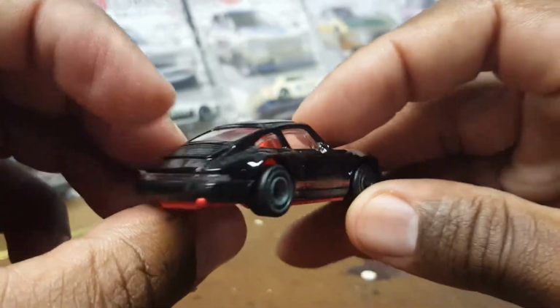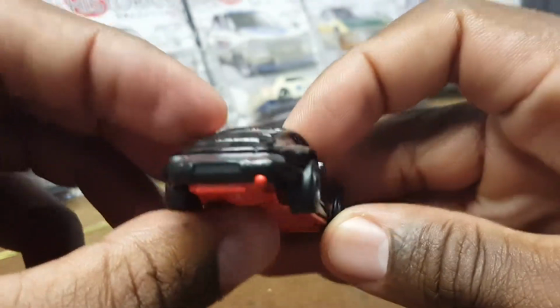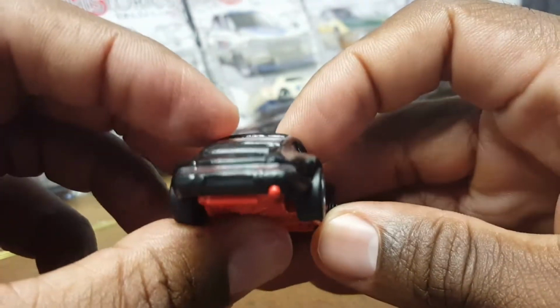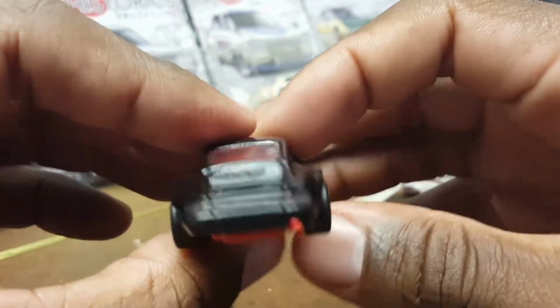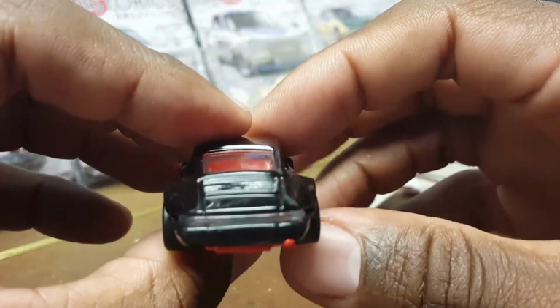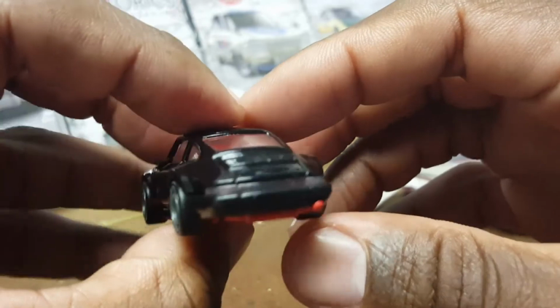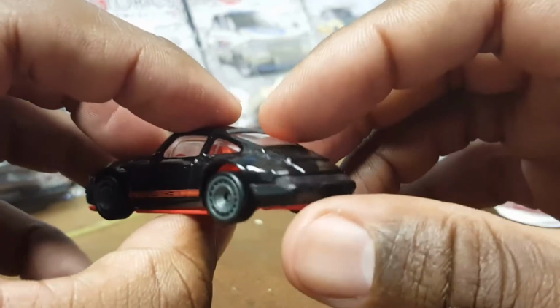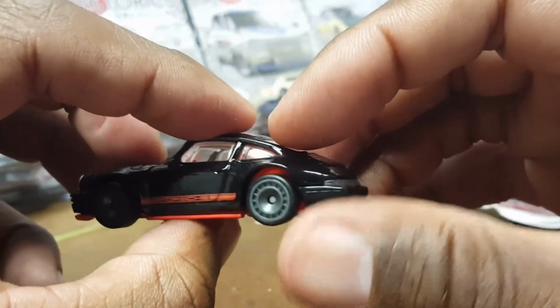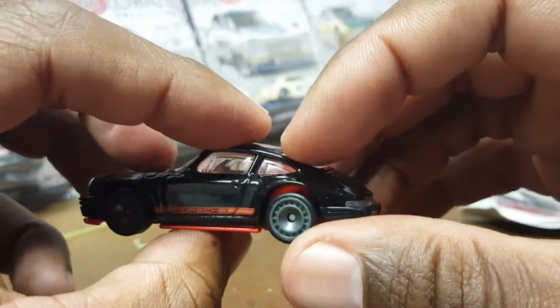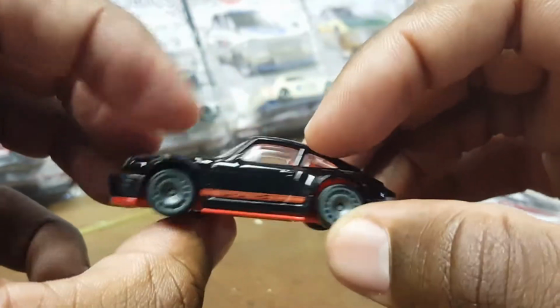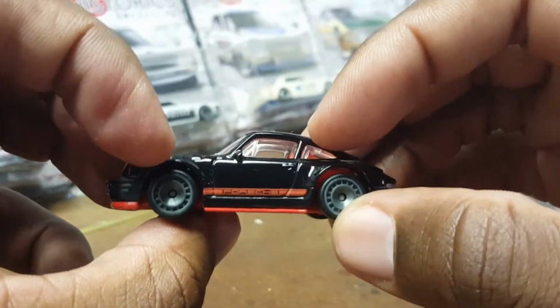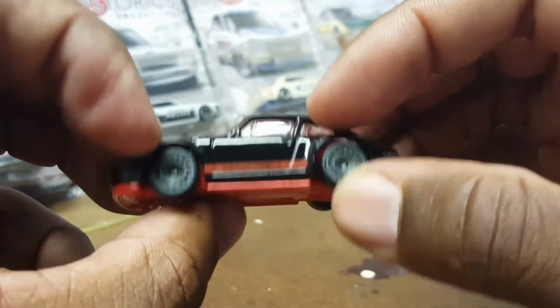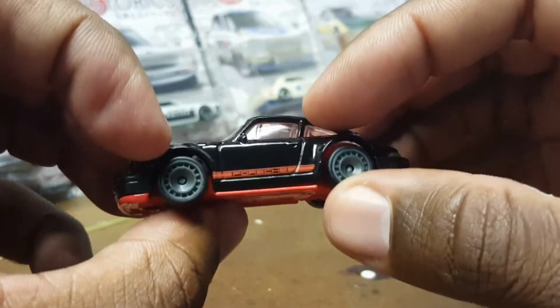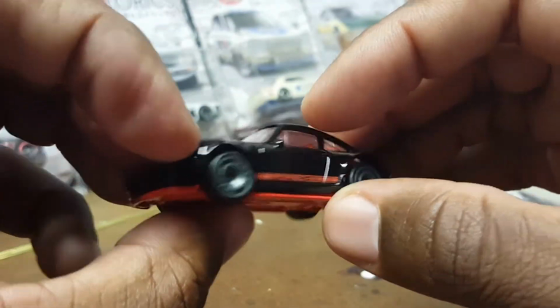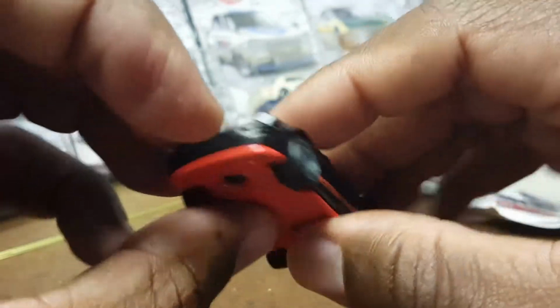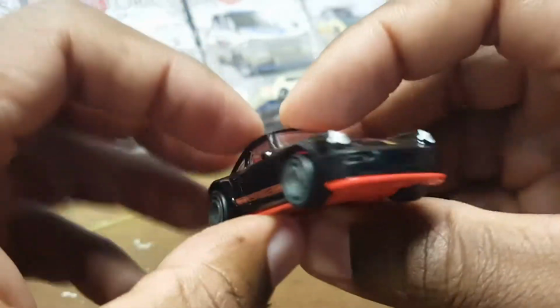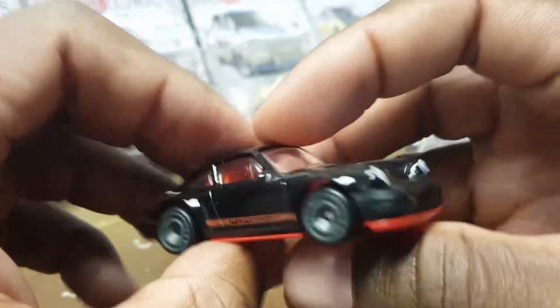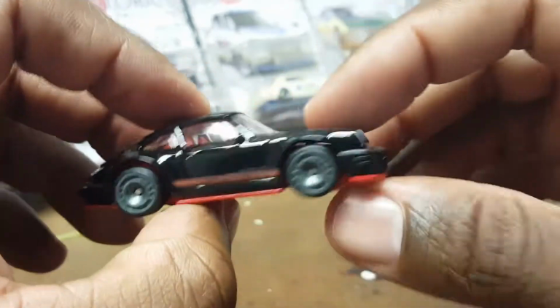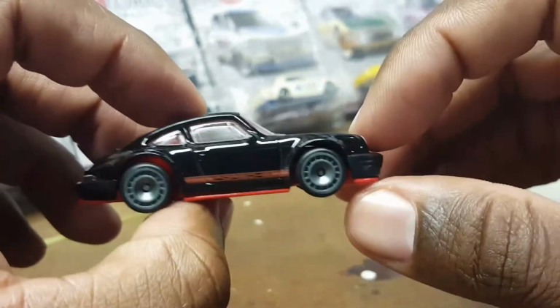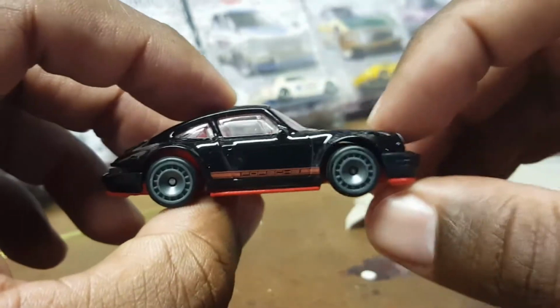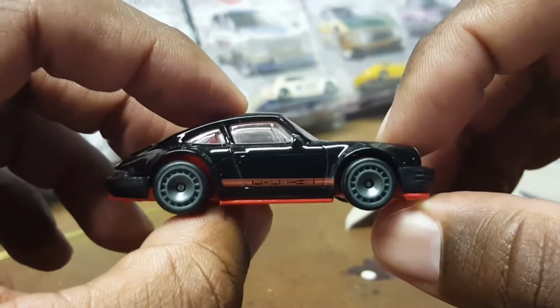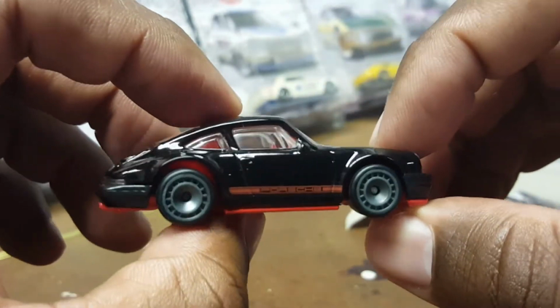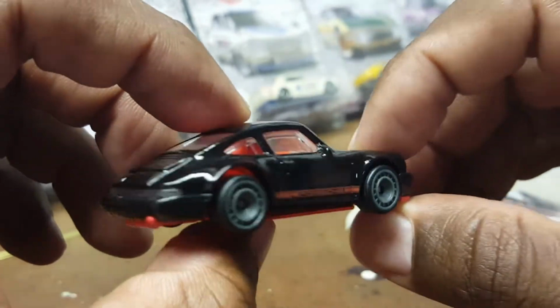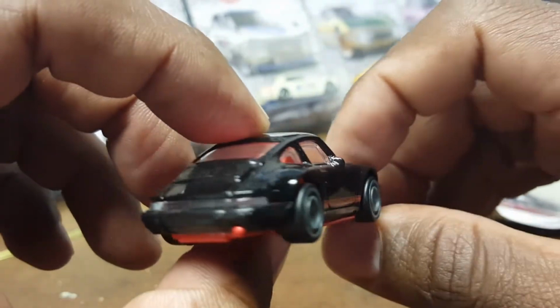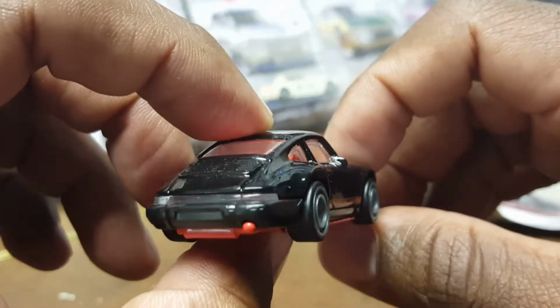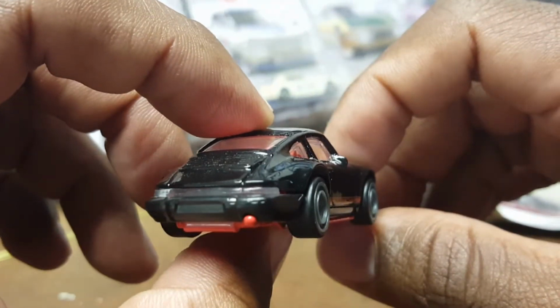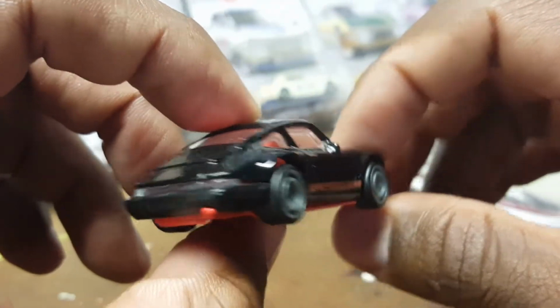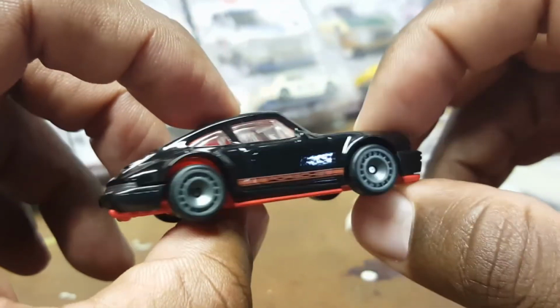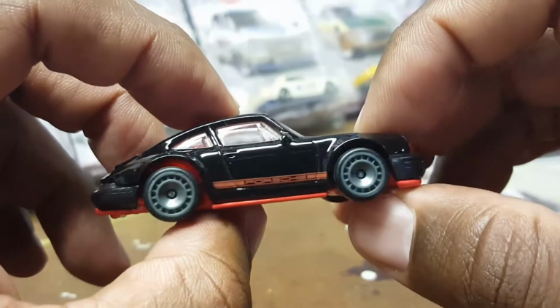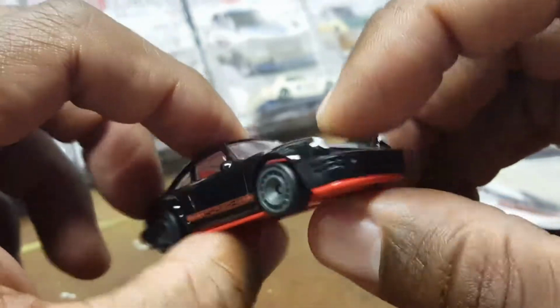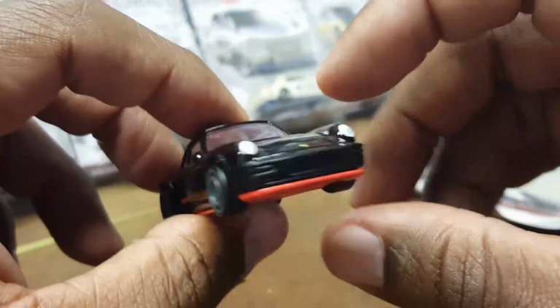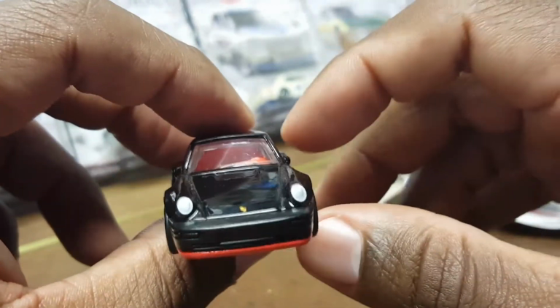So there it is guys — the Porsche 964. It's going to be my next episode for episode 28. These castings are nice.